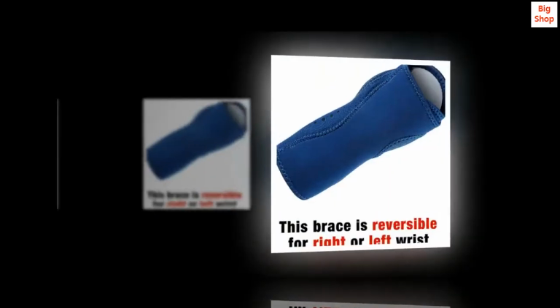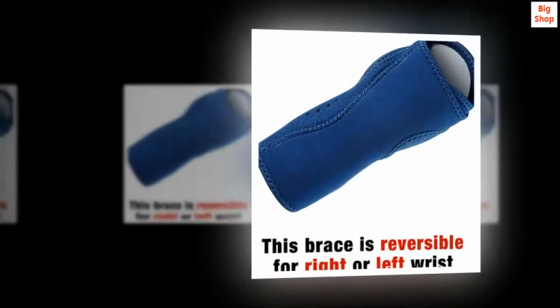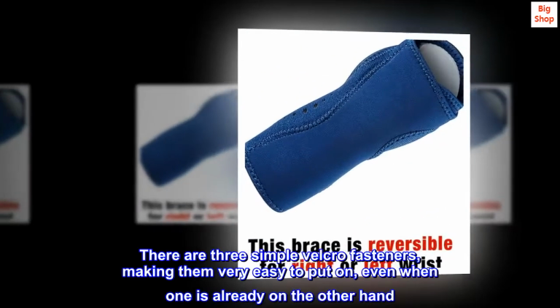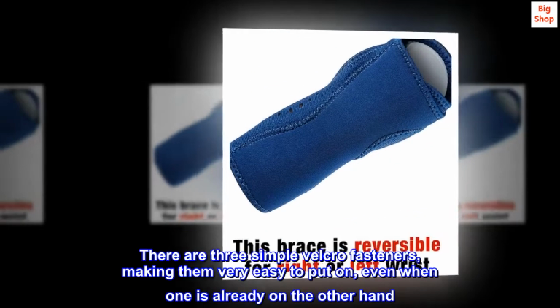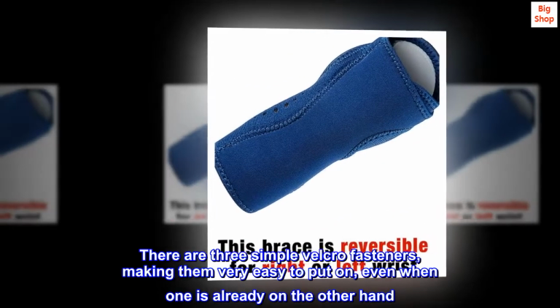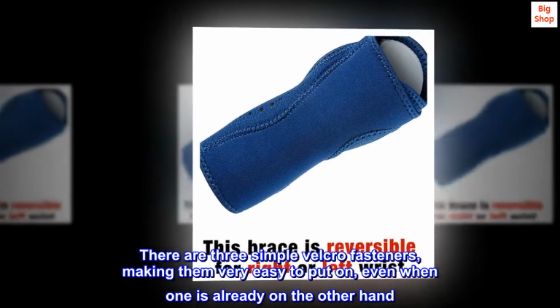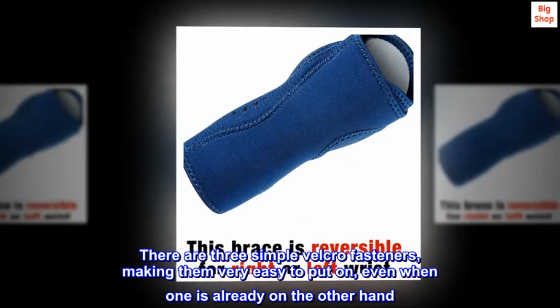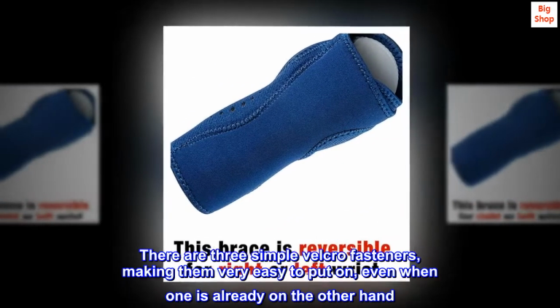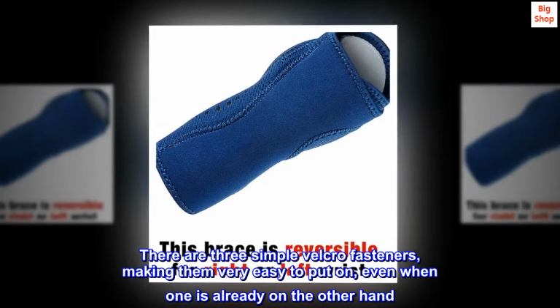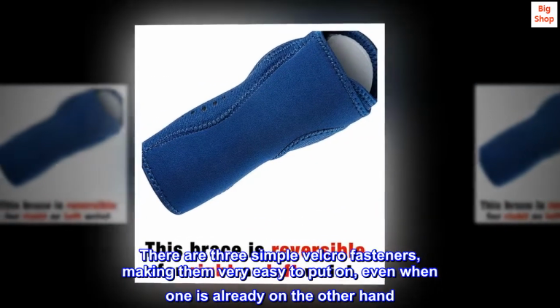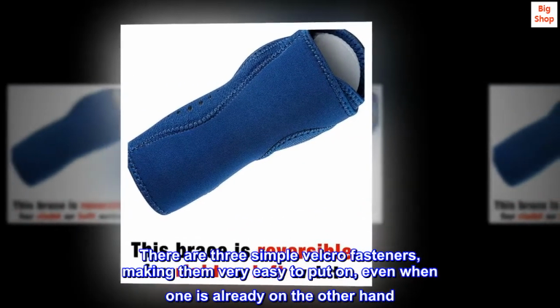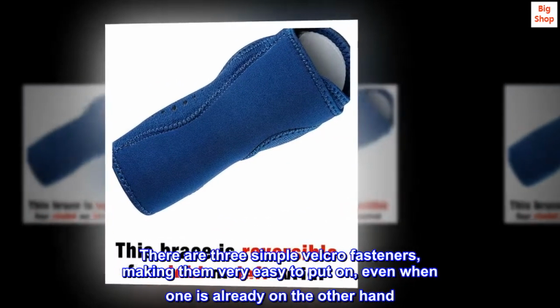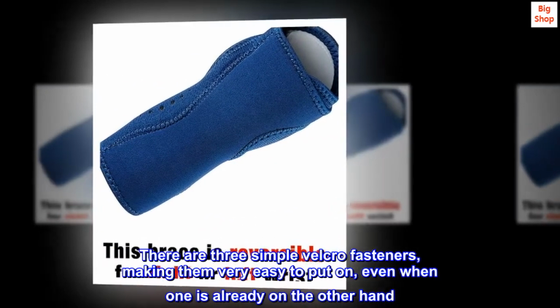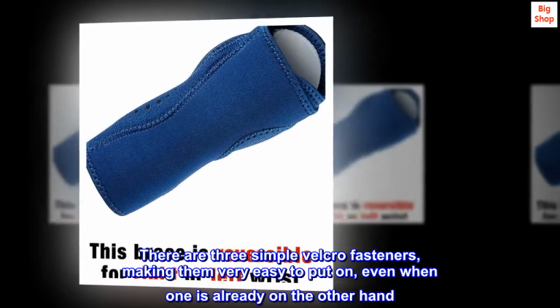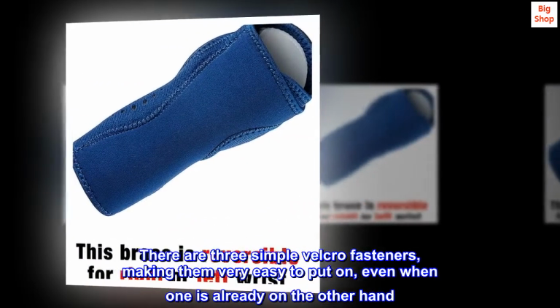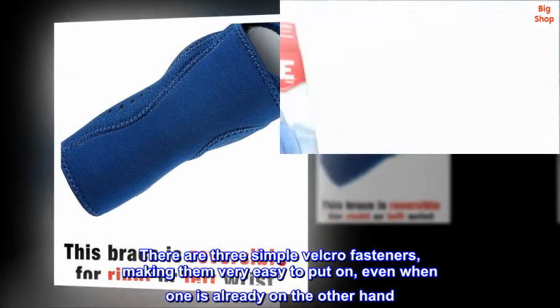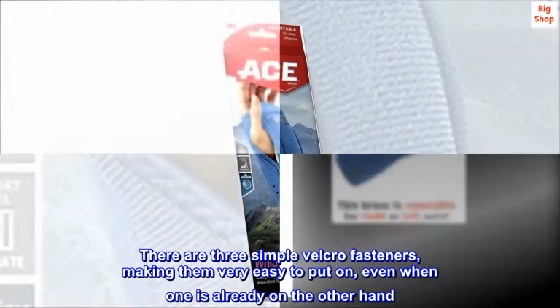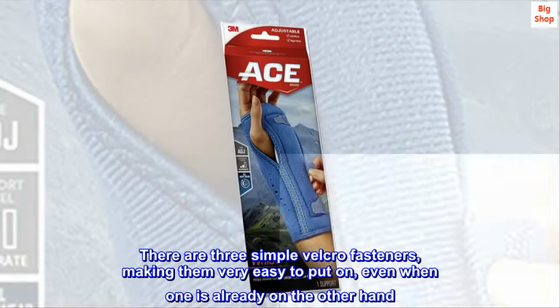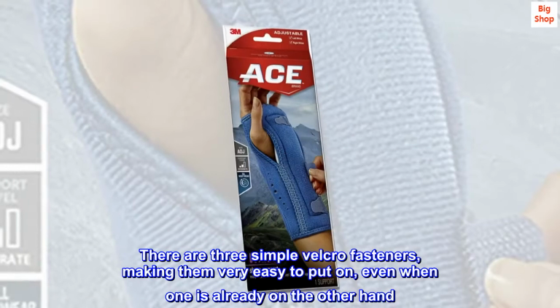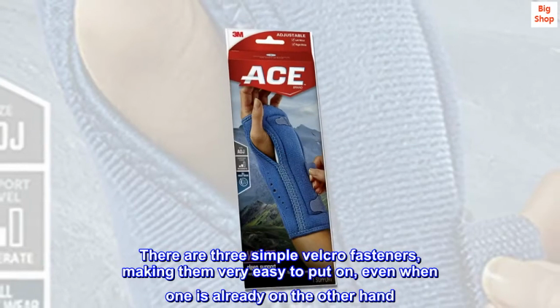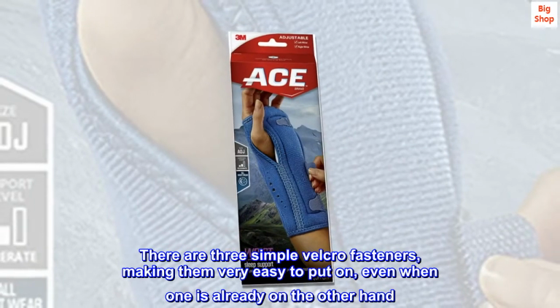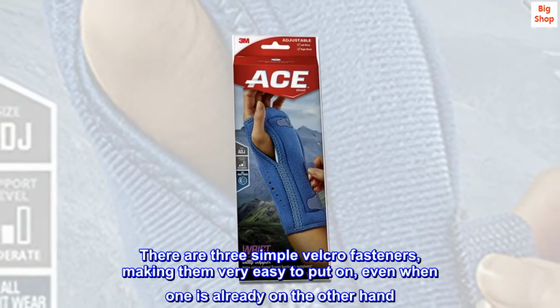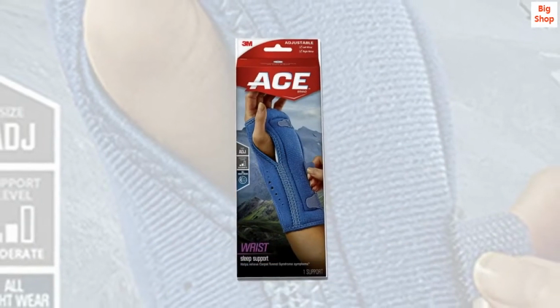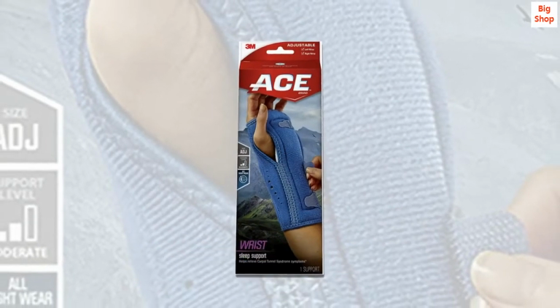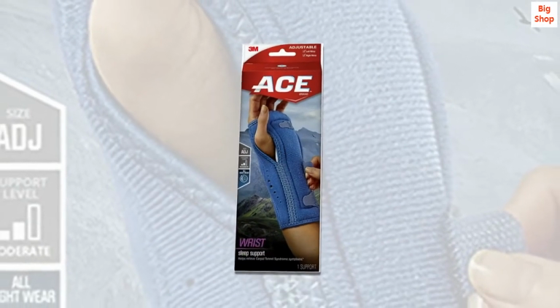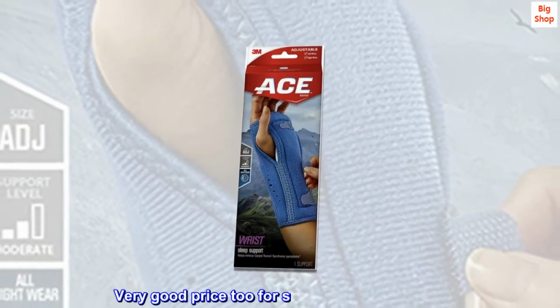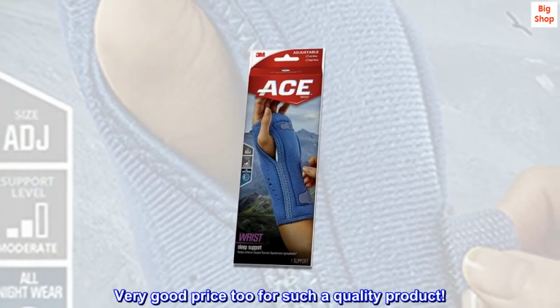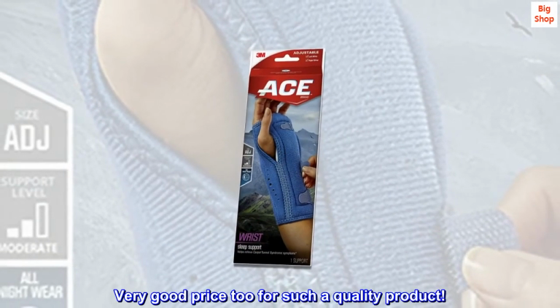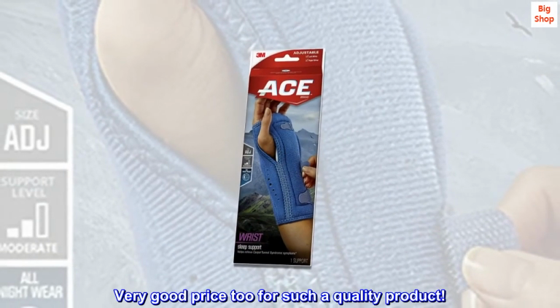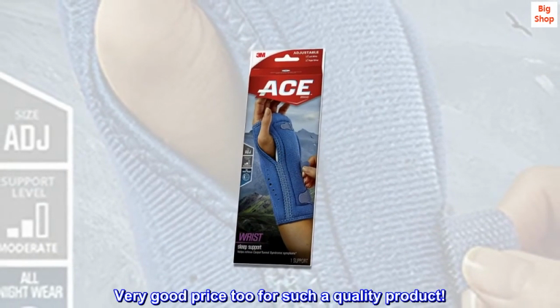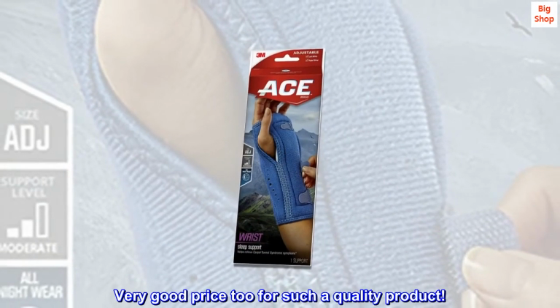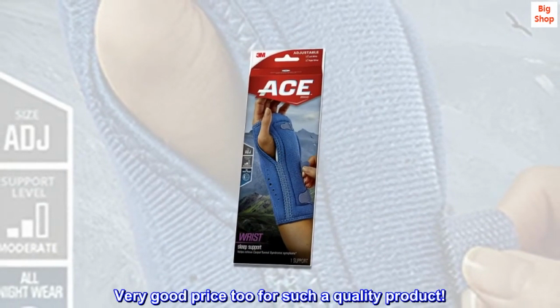There are three simple Velcro fasteners, making them very easy to put on, even when one is already on the other hand. Very good price too for such a quality product.